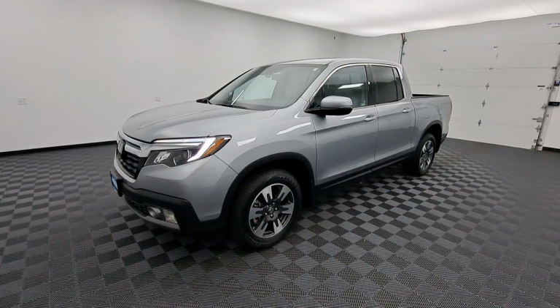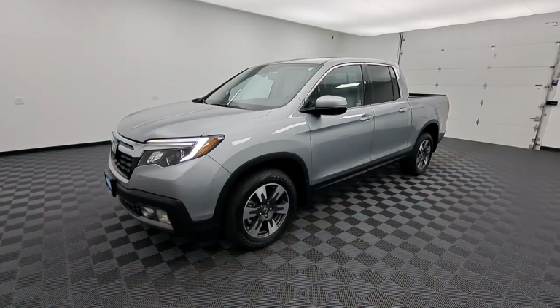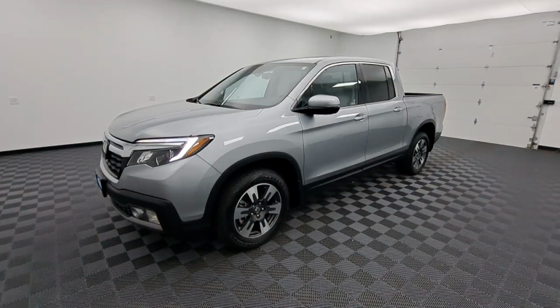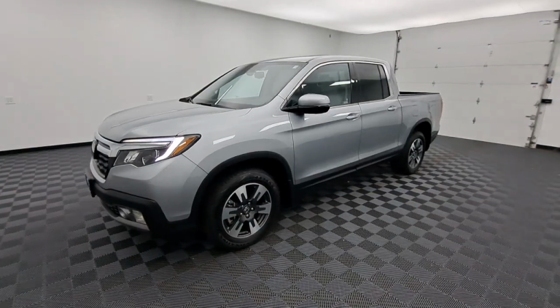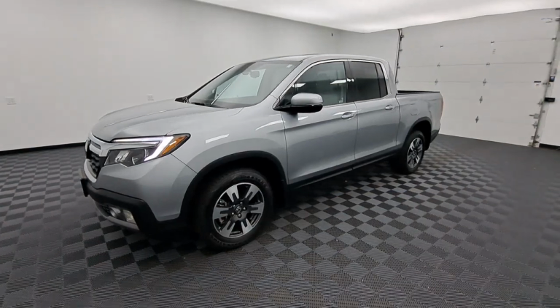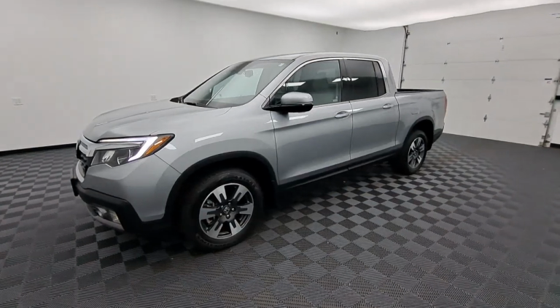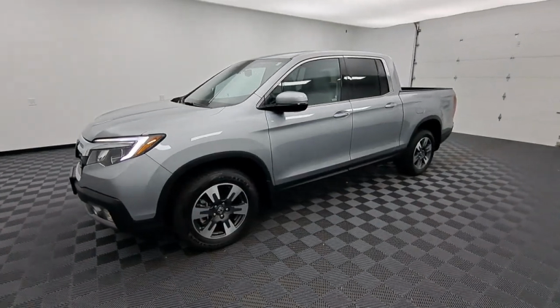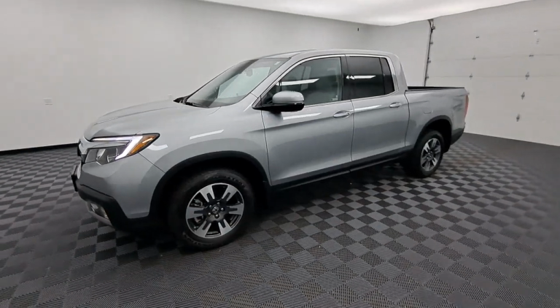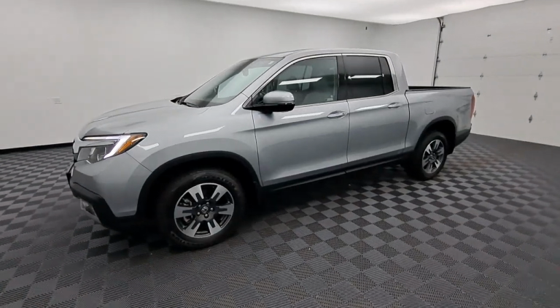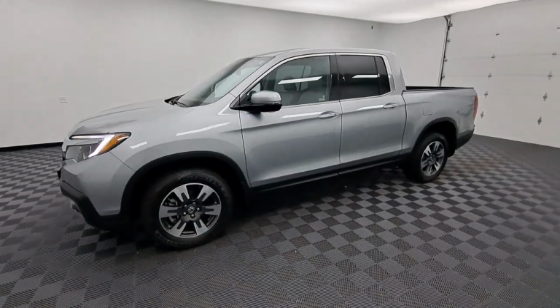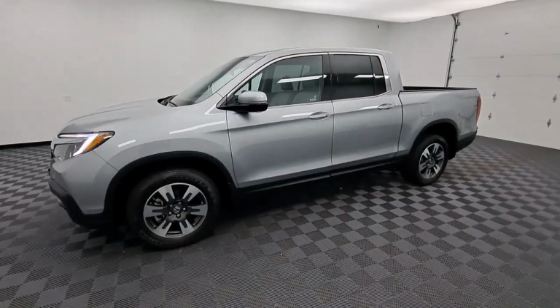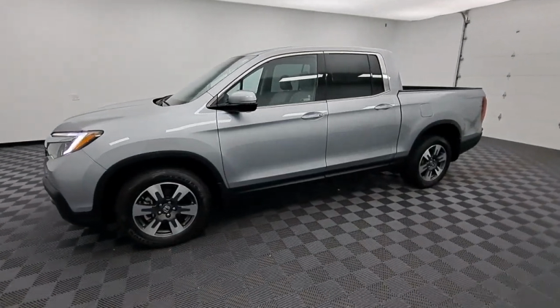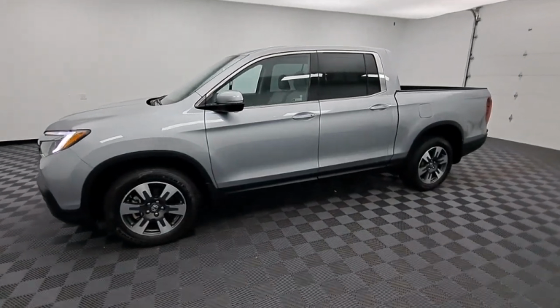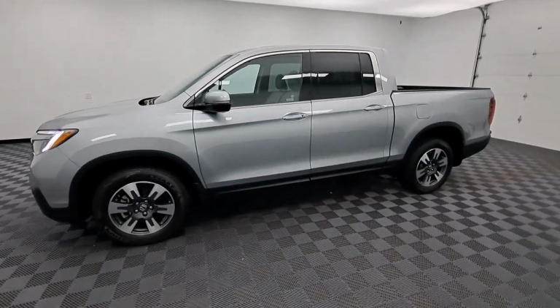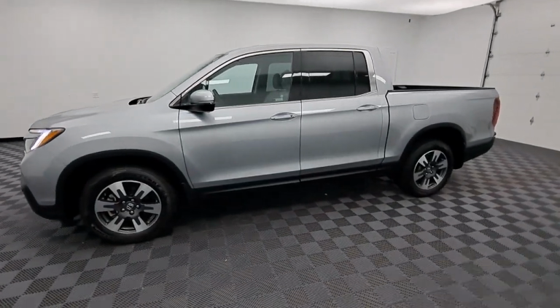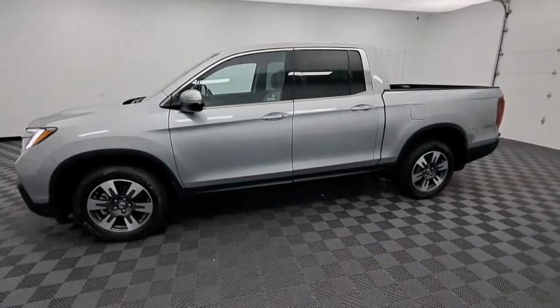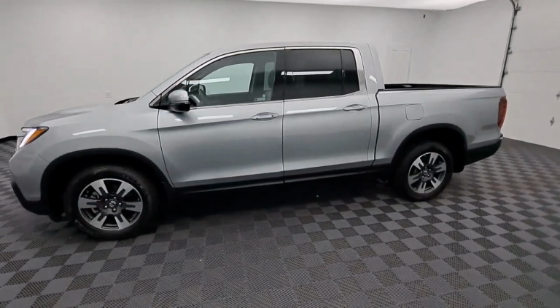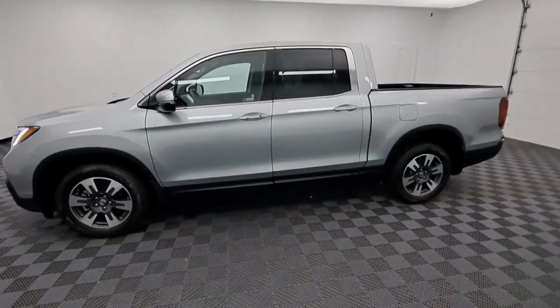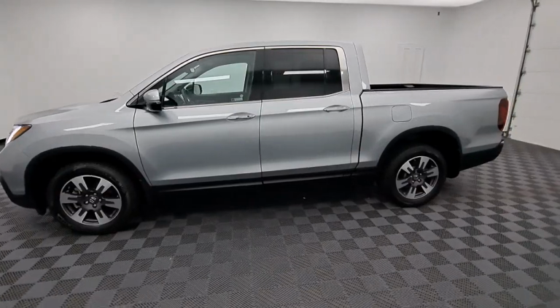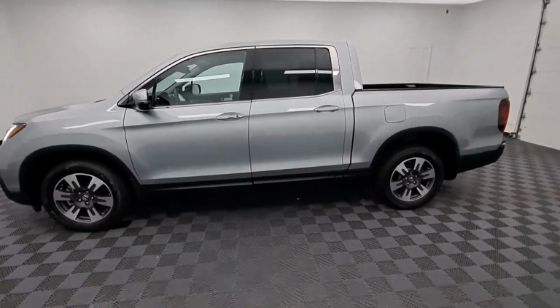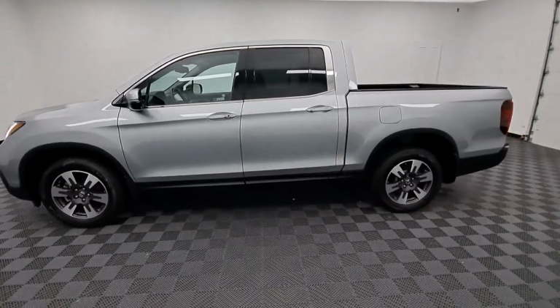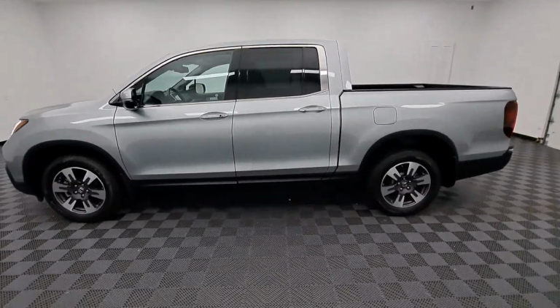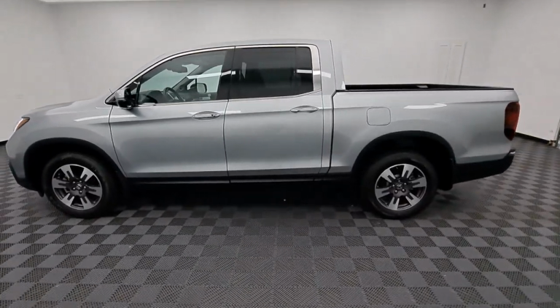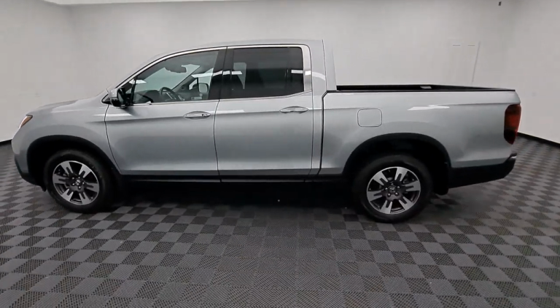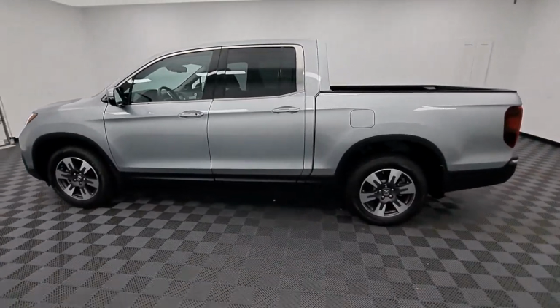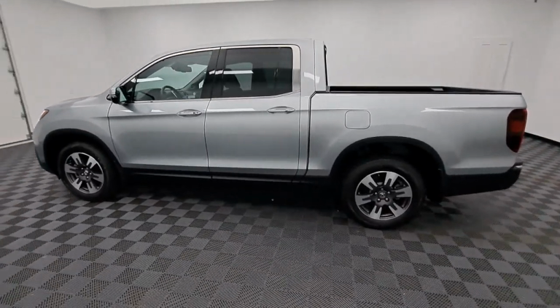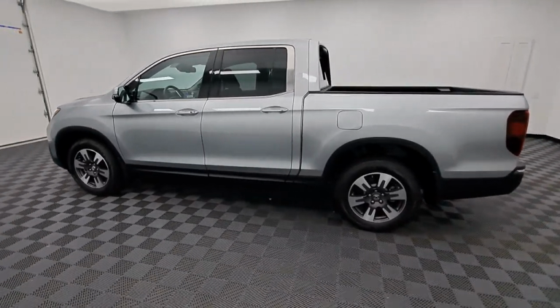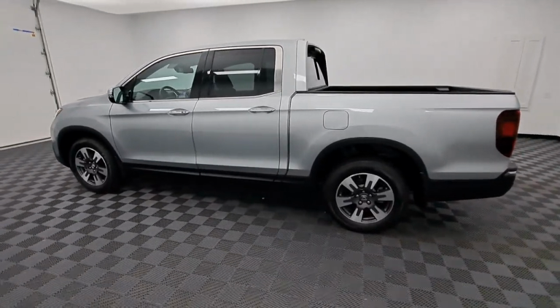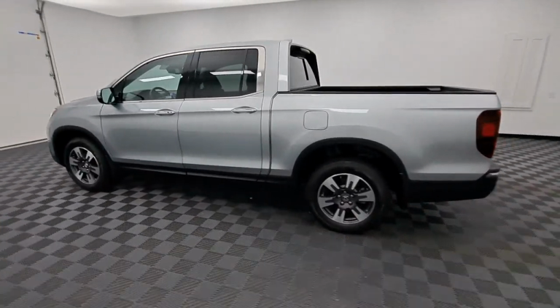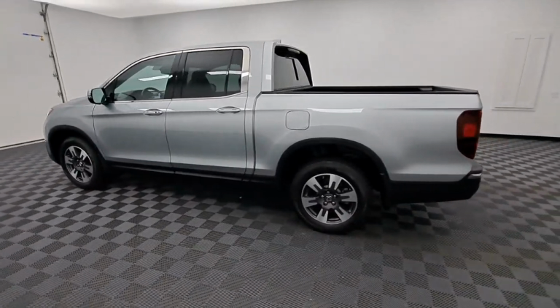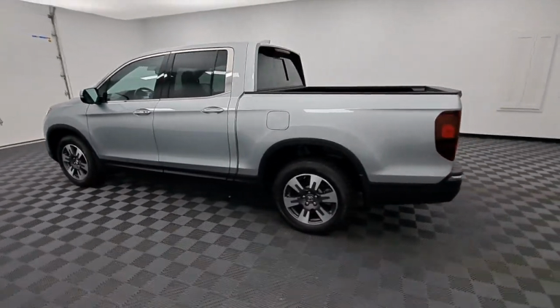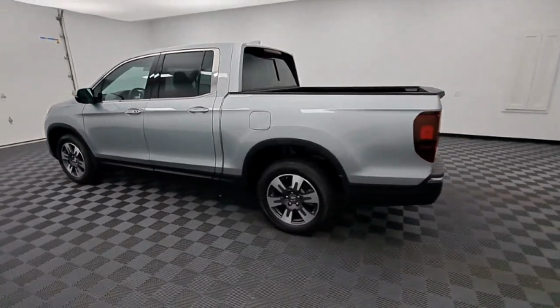Go home happy with the 2019 Honda Ridgeline. With less than 30,000 miles on the odometer, this vehicle provides excellent value.